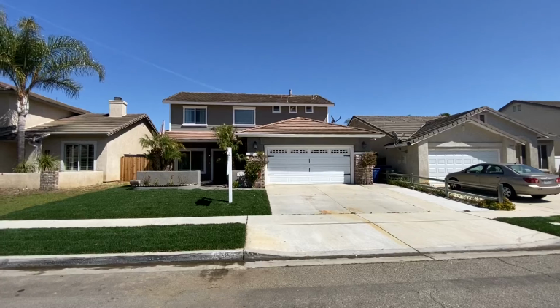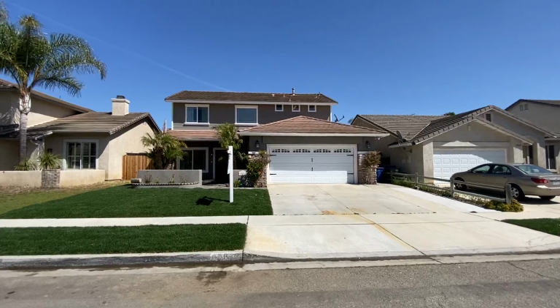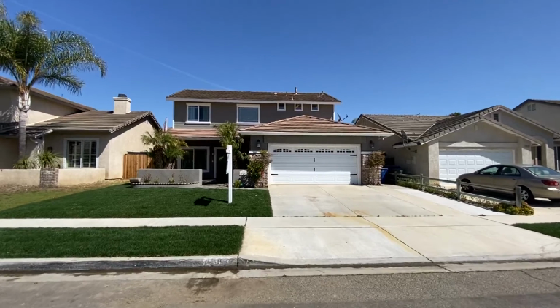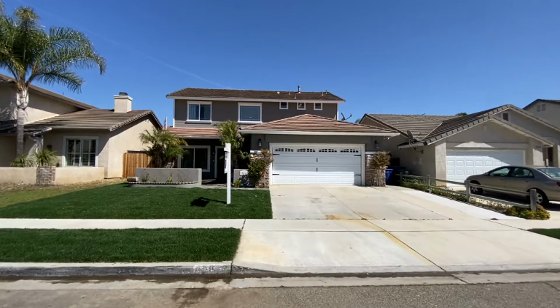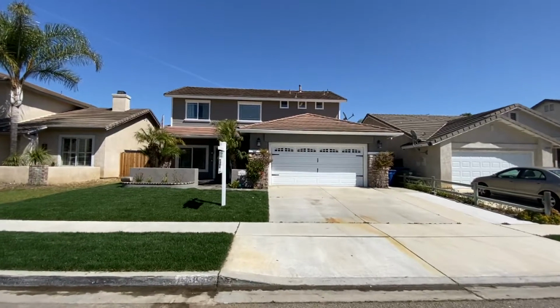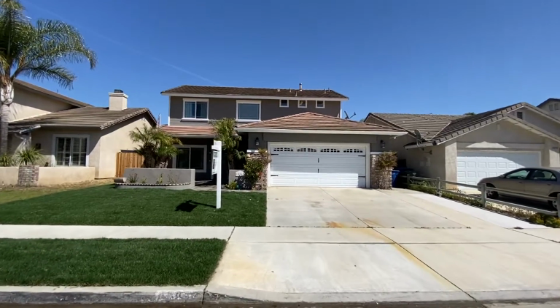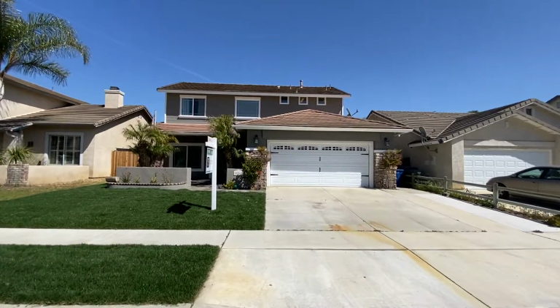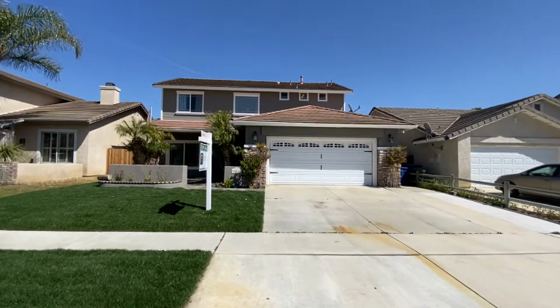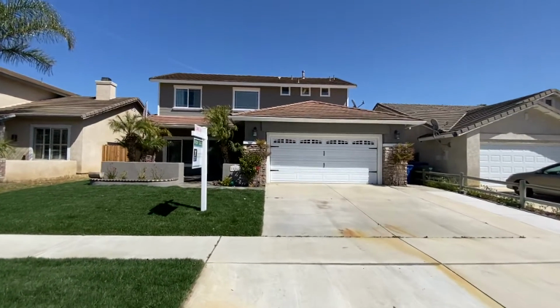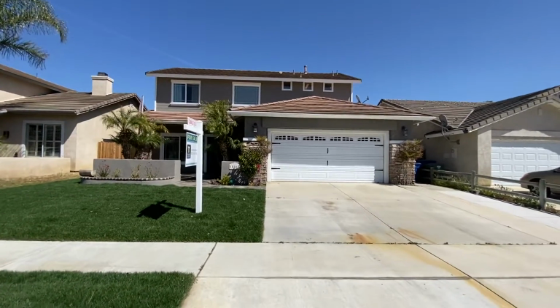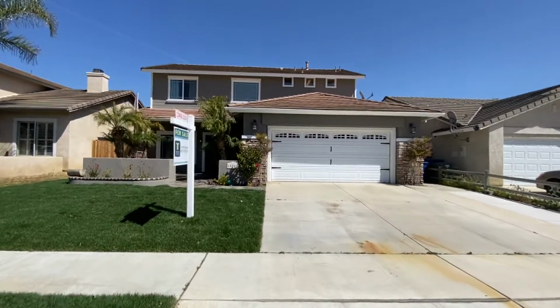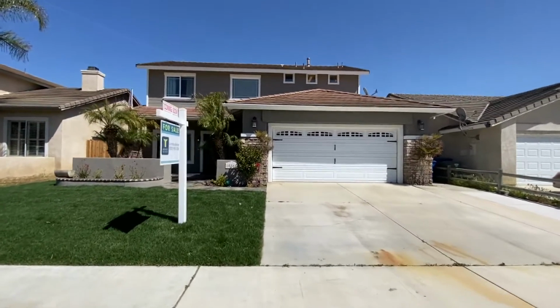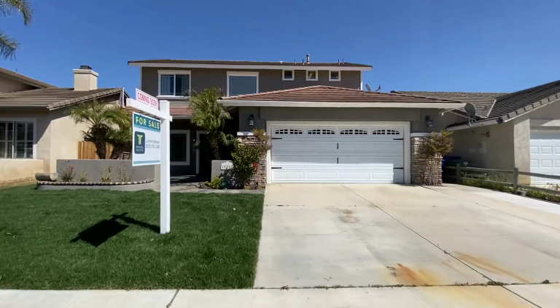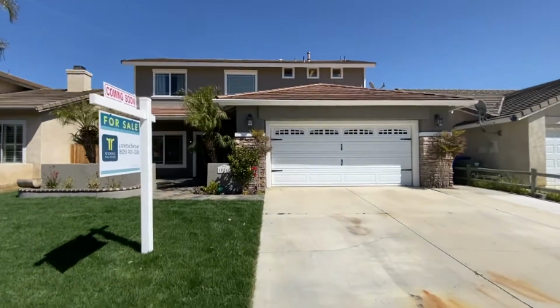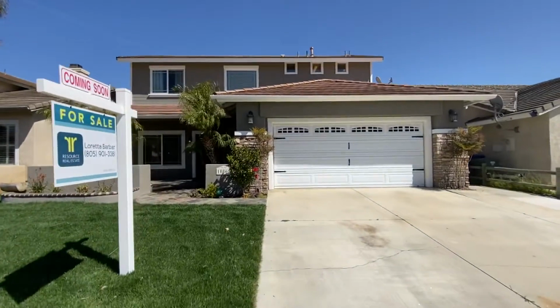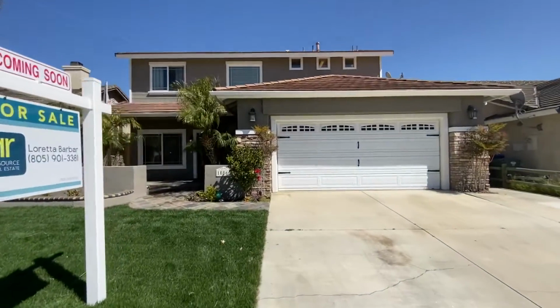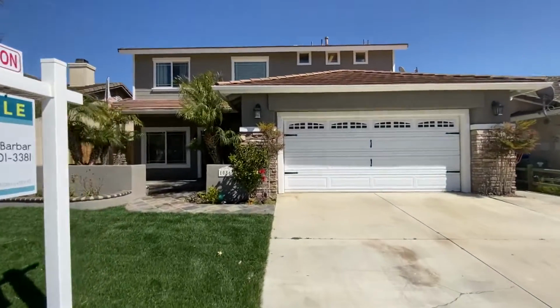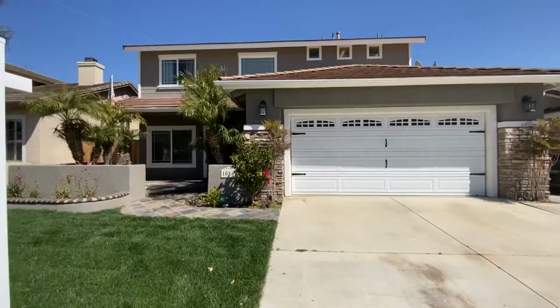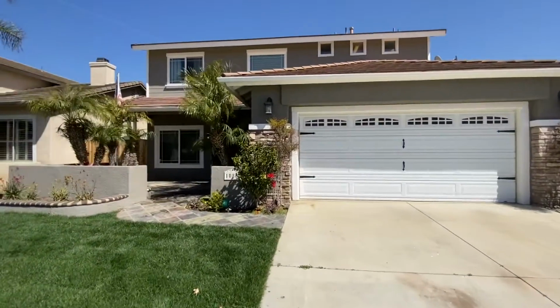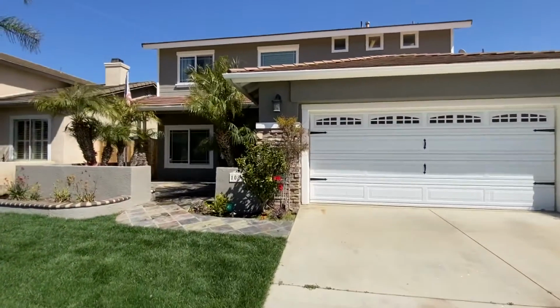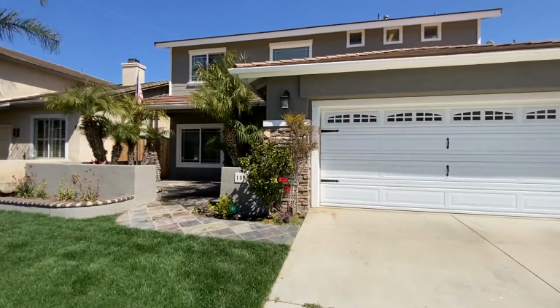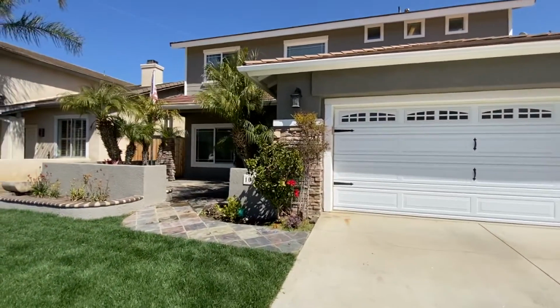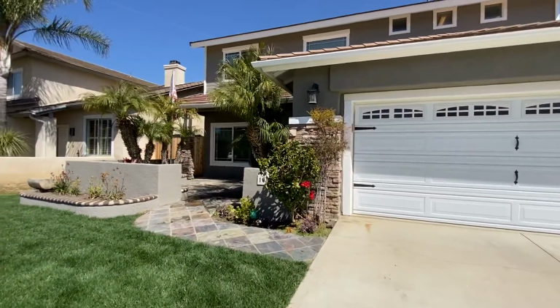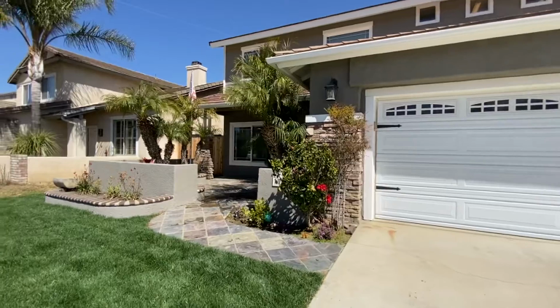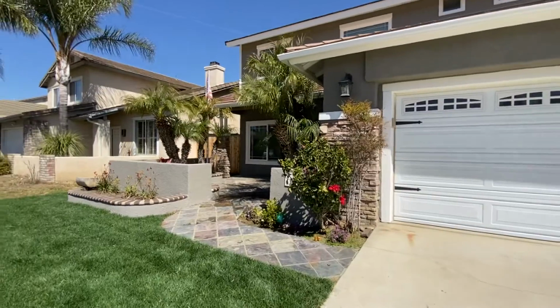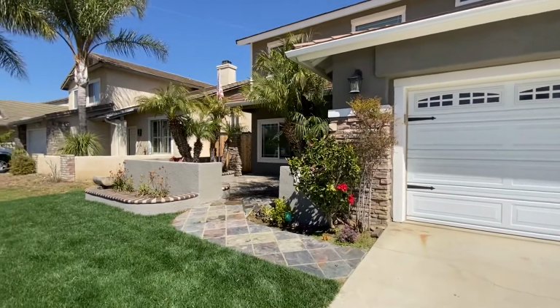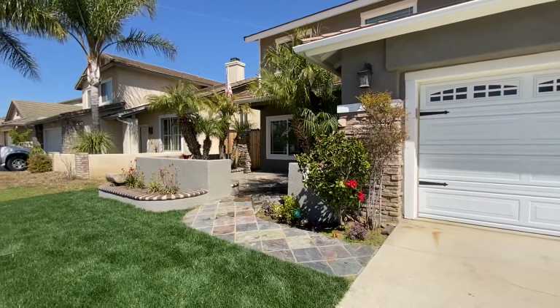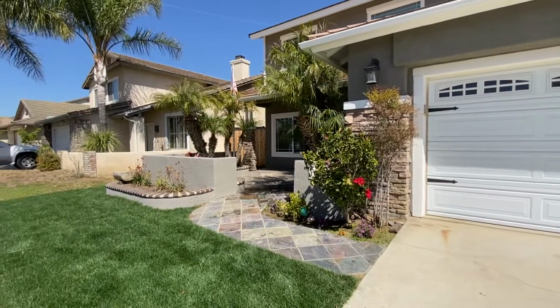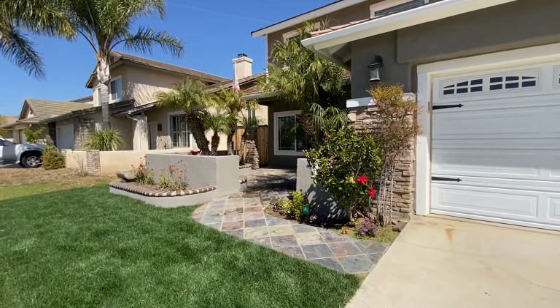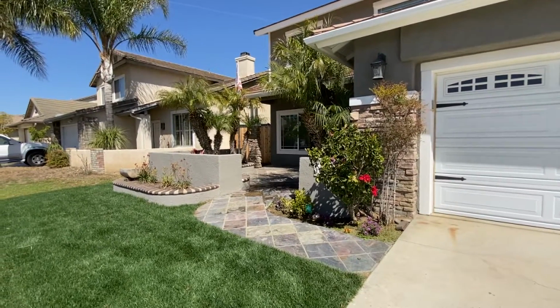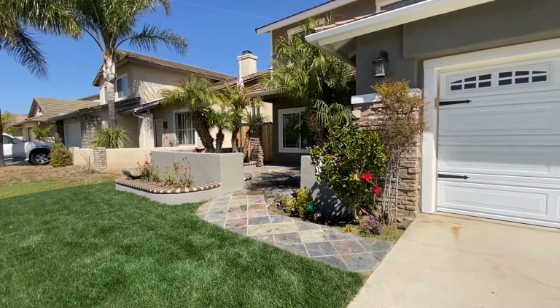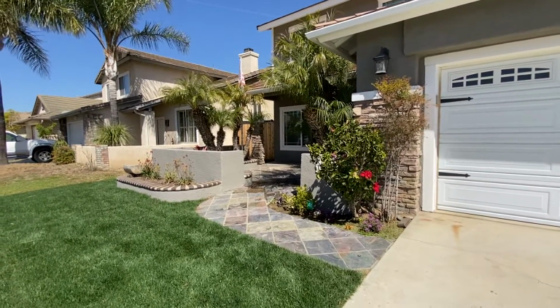Hi y'all, this is Jennifer Montoya. I am at a brand new office listing — literally just hit the market. Wanted to let you know about it. I'm at 10860 Sunflower in East Ventura.